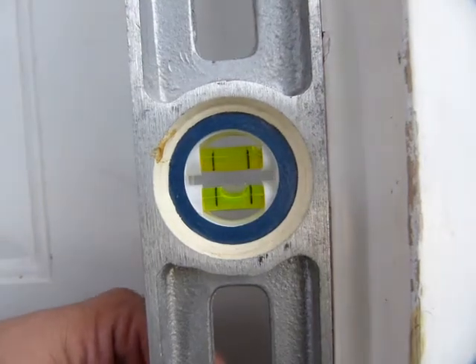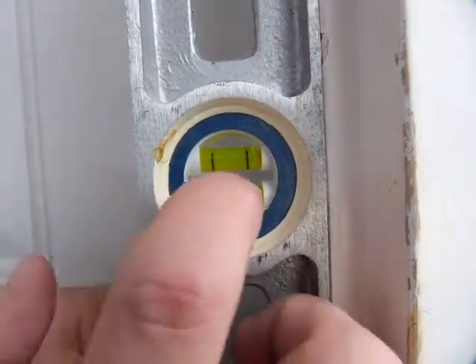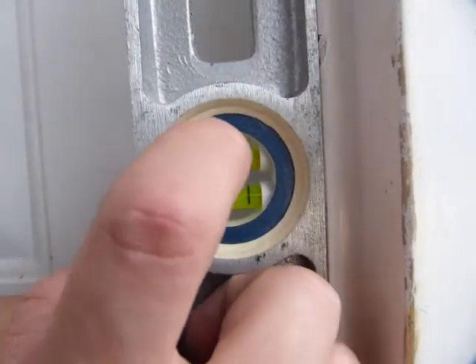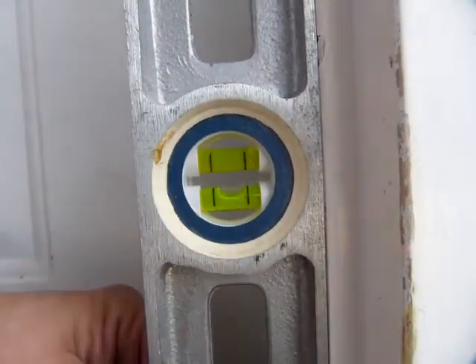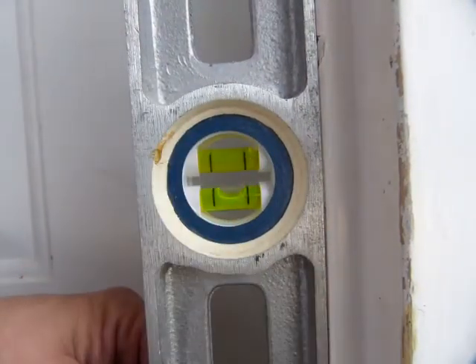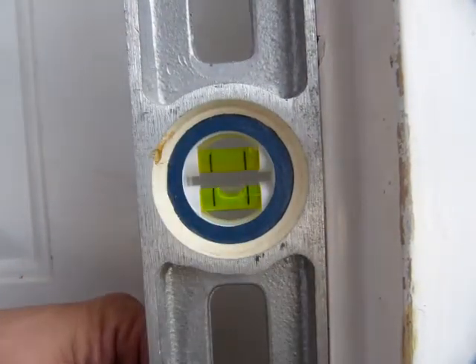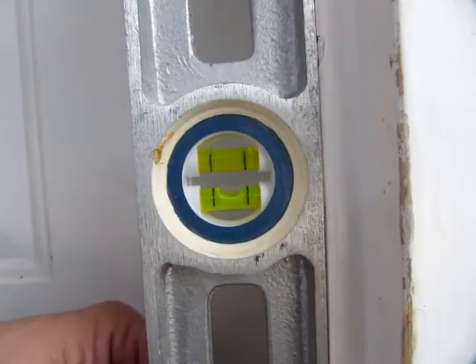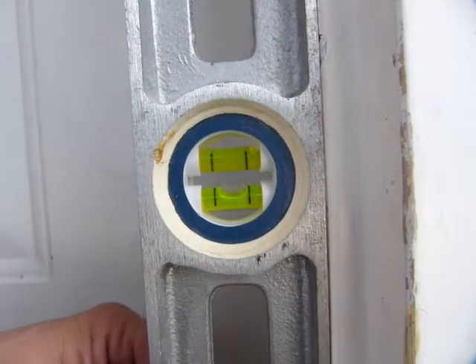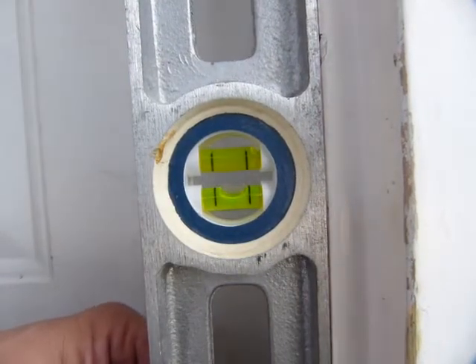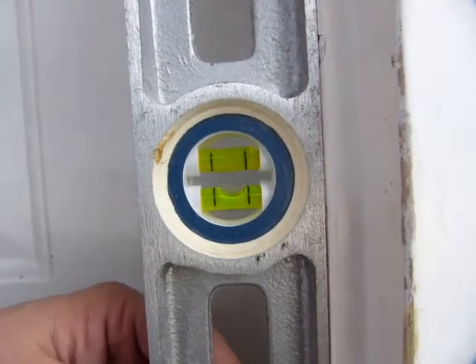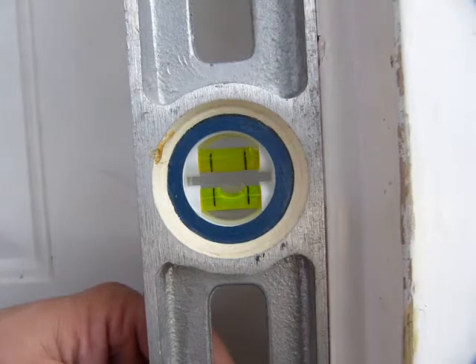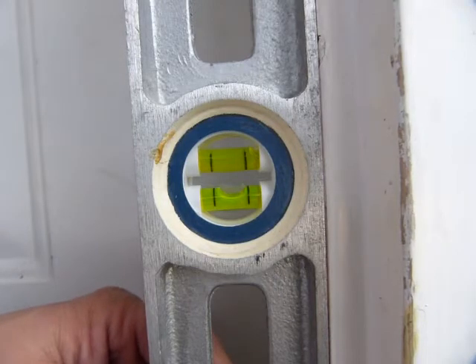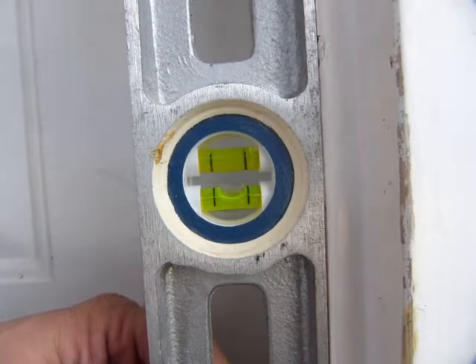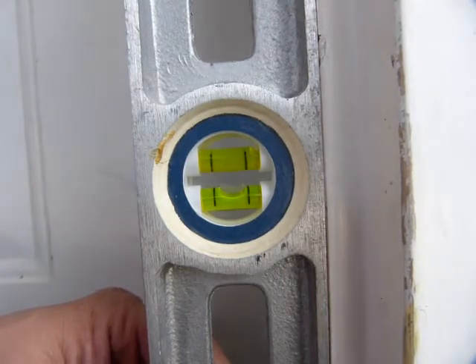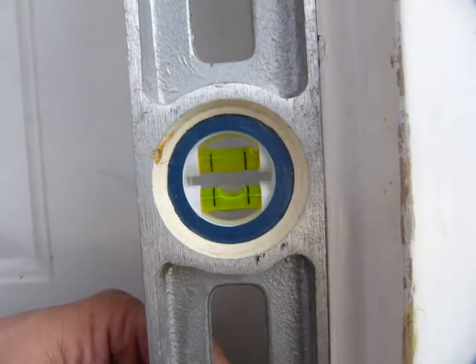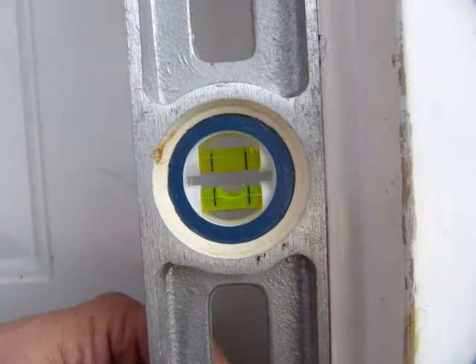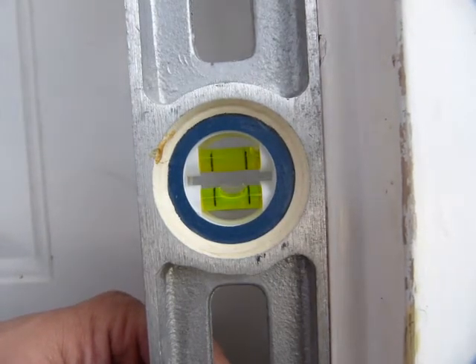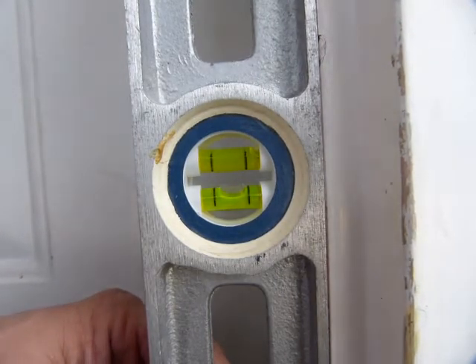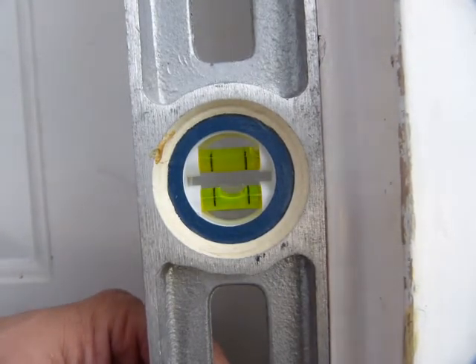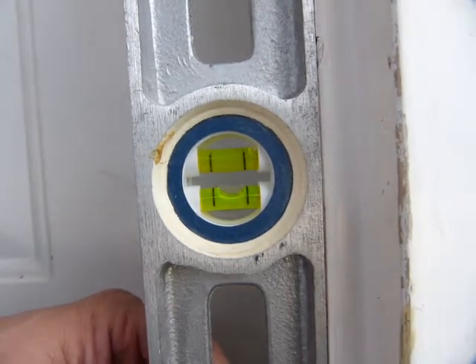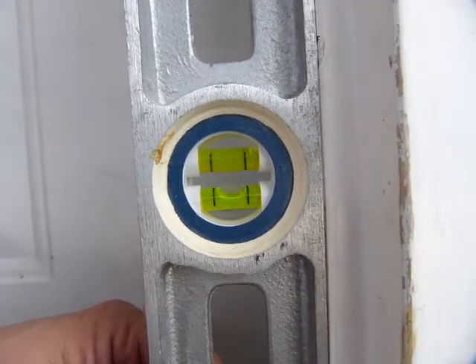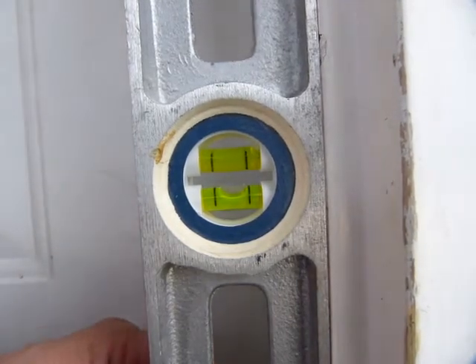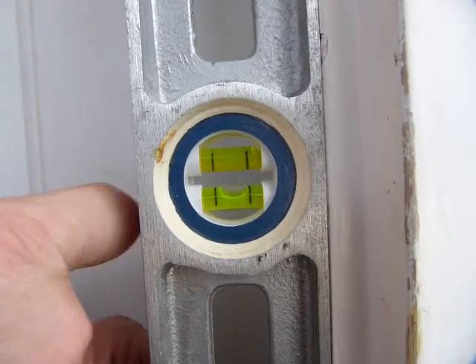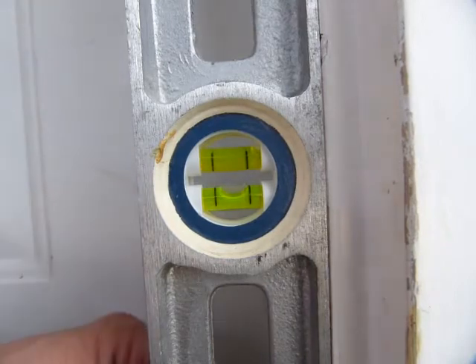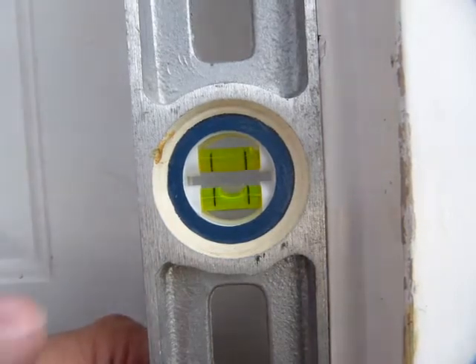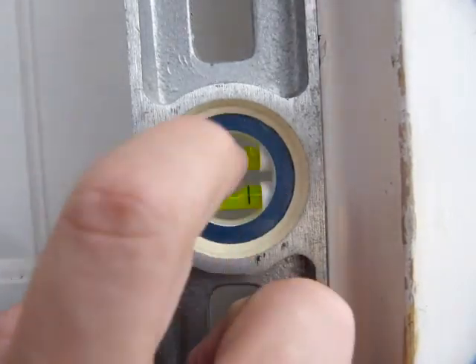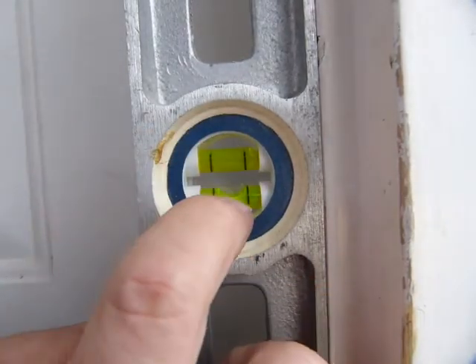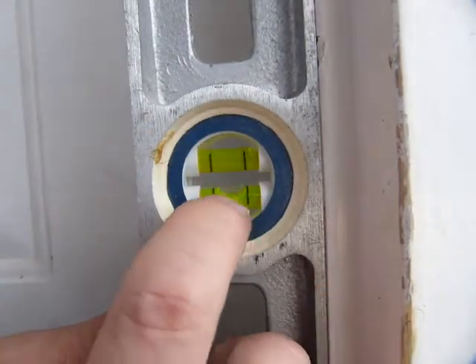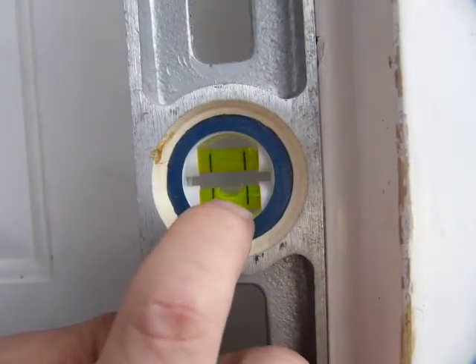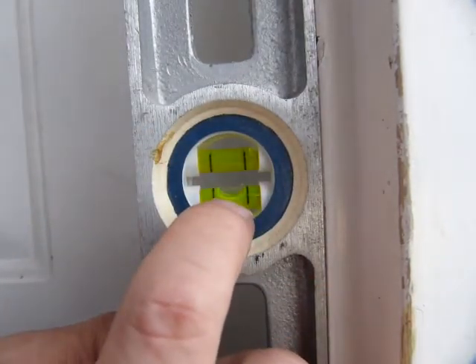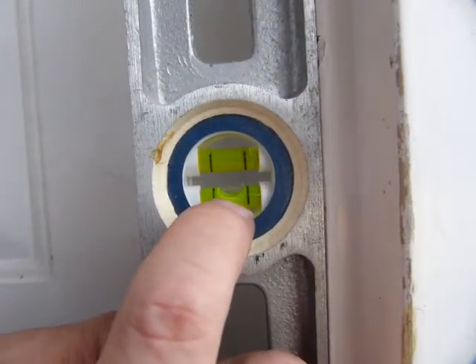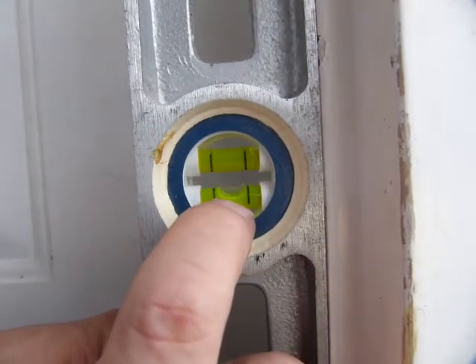To check the other vial — the upper one — you're going to have to flip the level upside down and repeat the procedure in the same position. This level checks out.